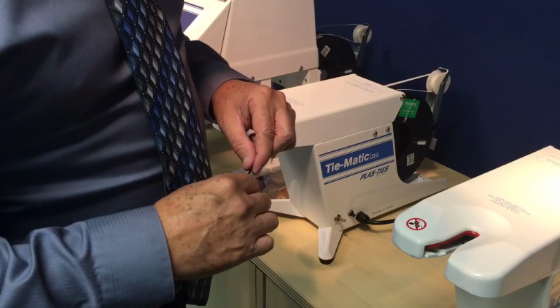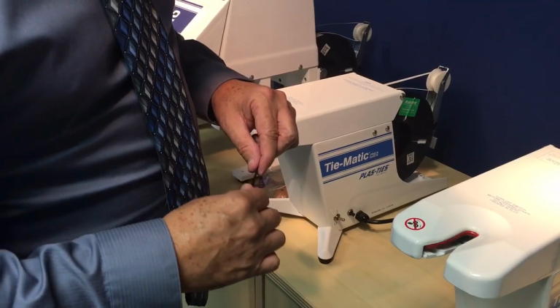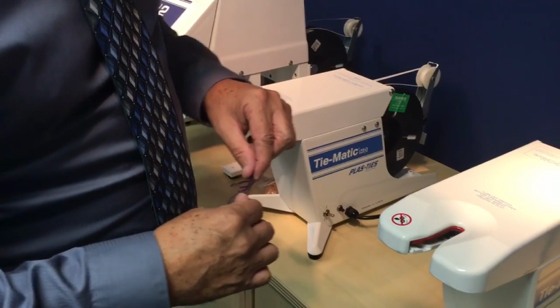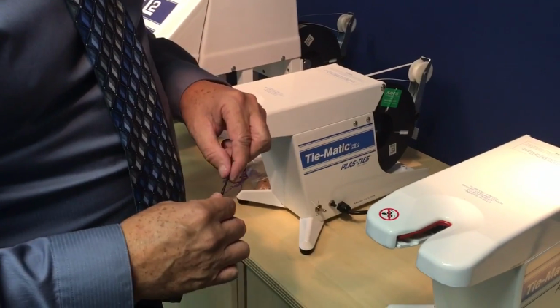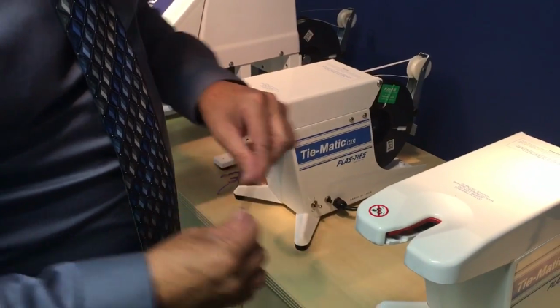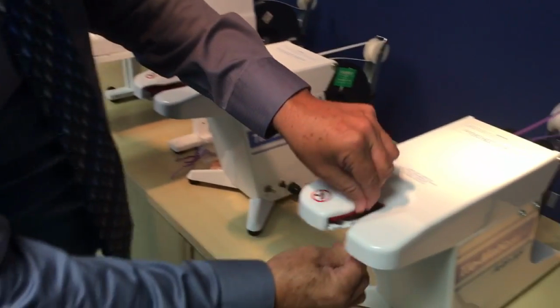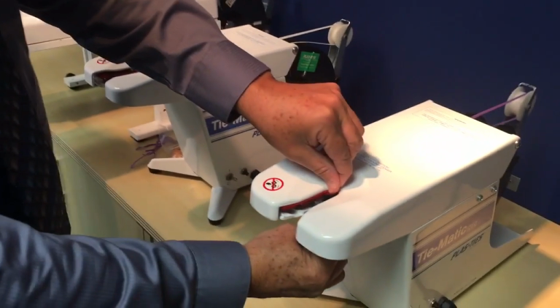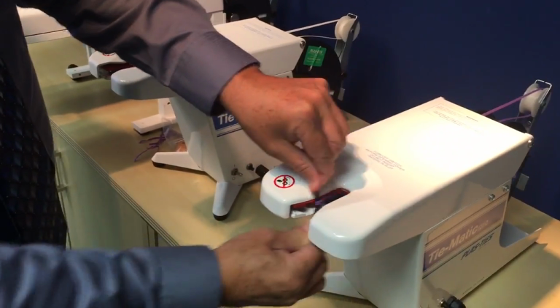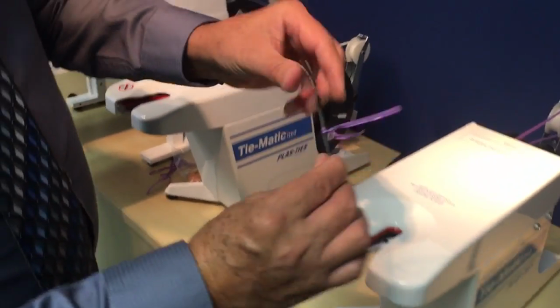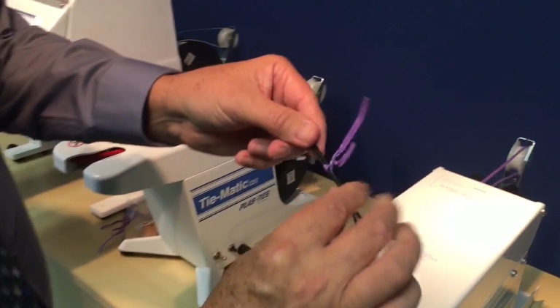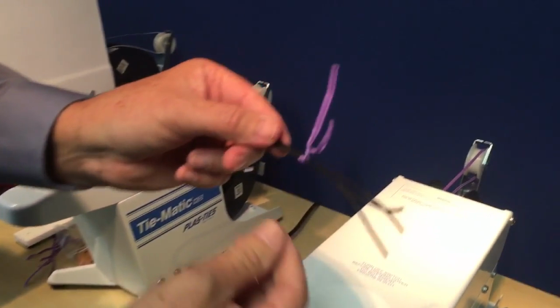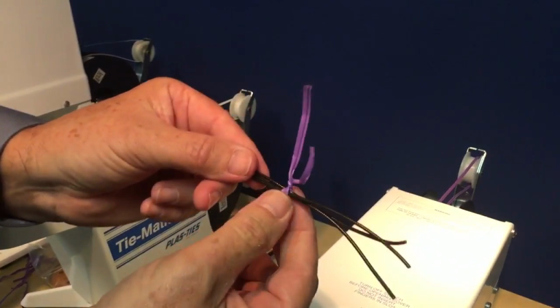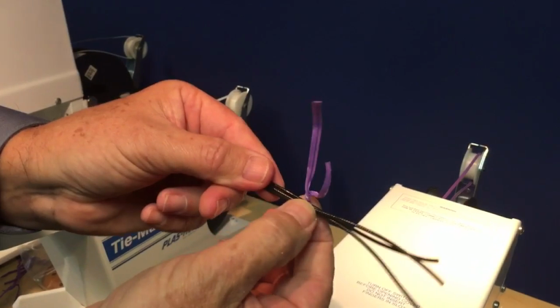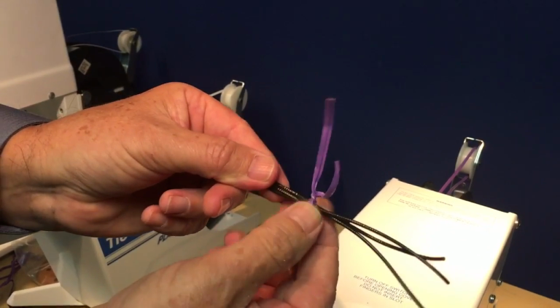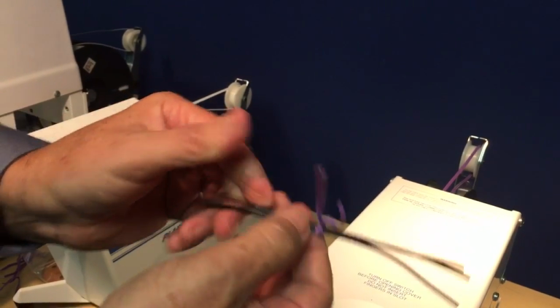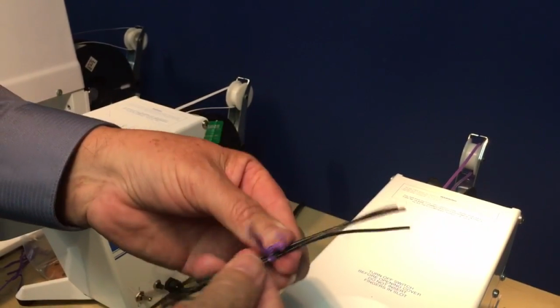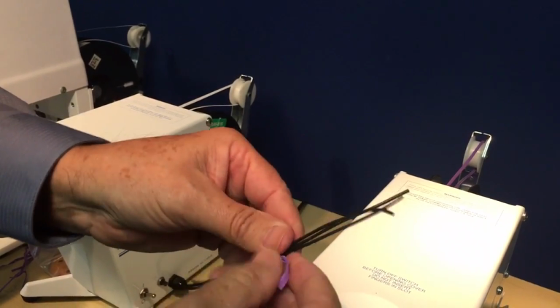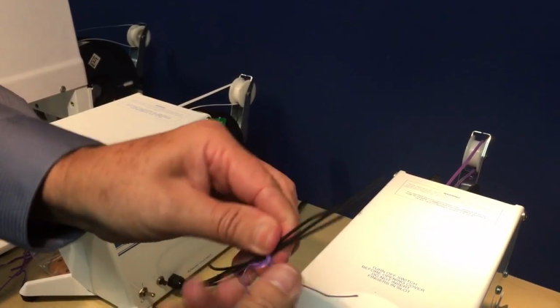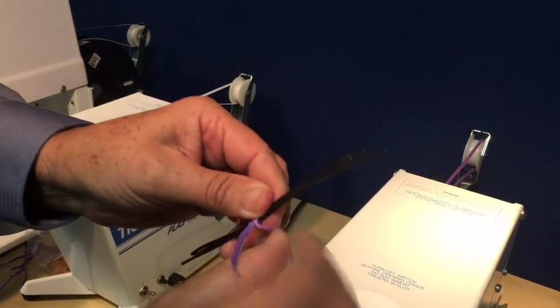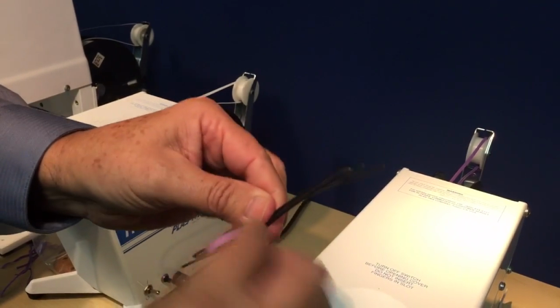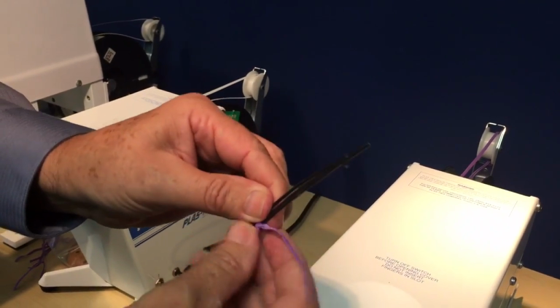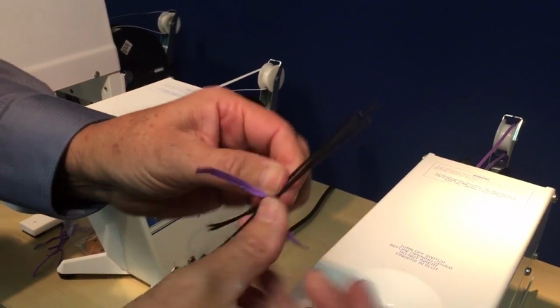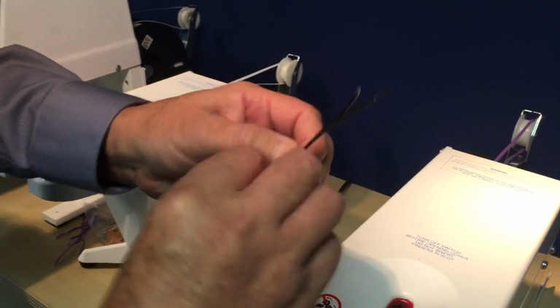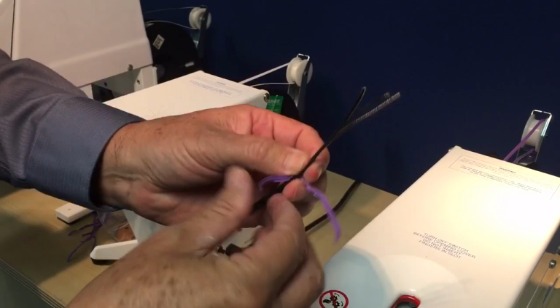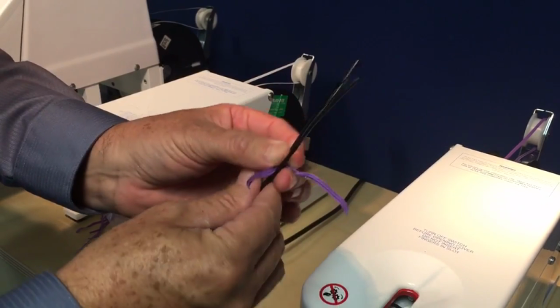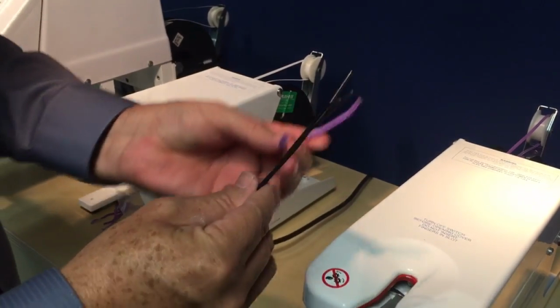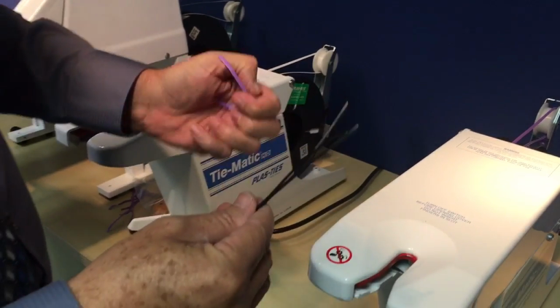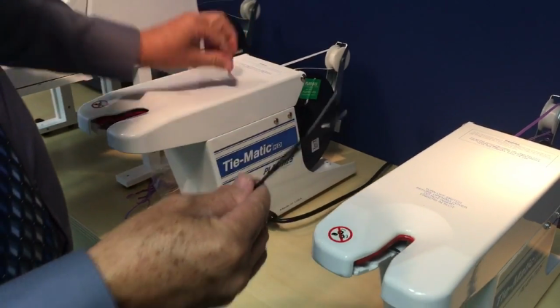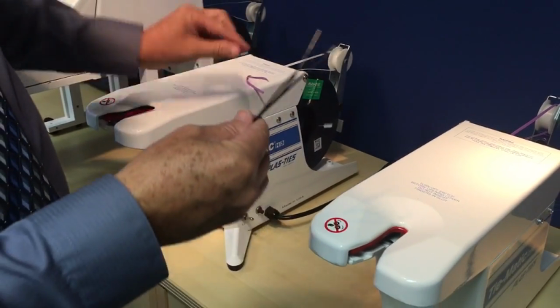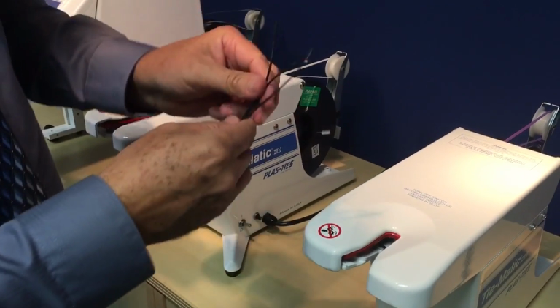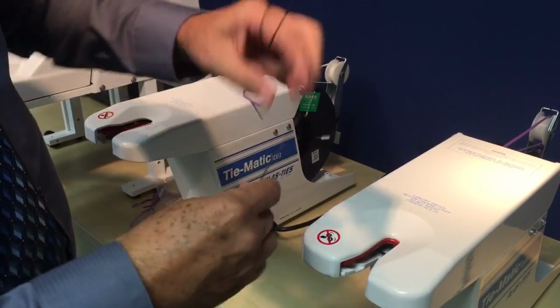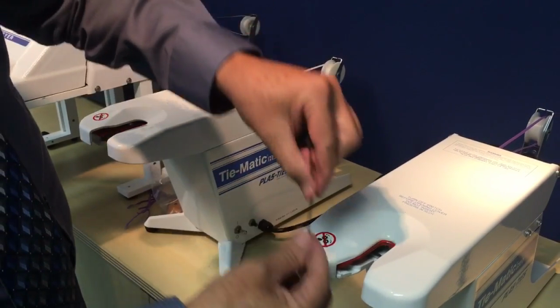The HD-58 TIE-MATIC machine, 60 times per minute, ultra tight tie, increased productivity, labor savings, great ergonomic safety as well.